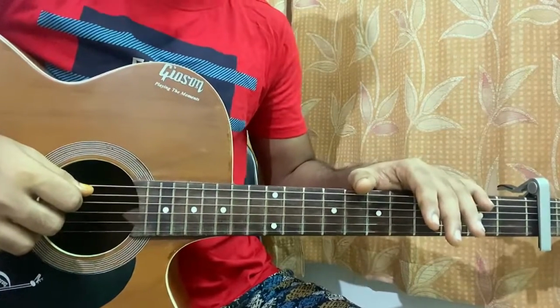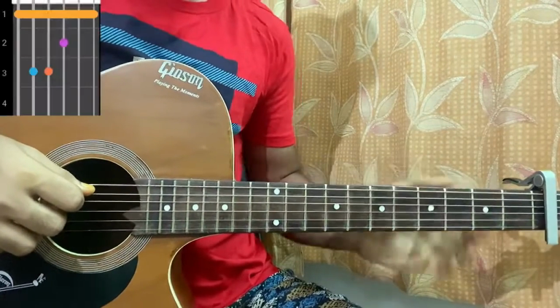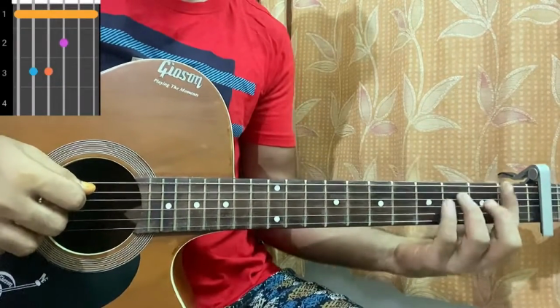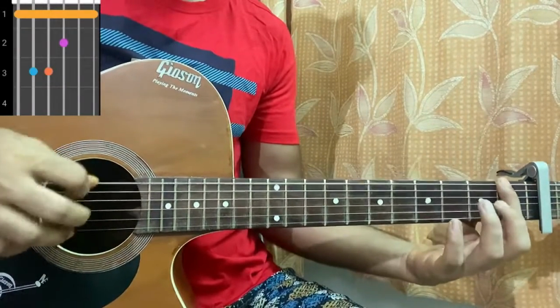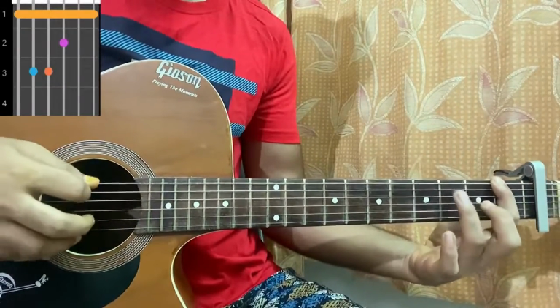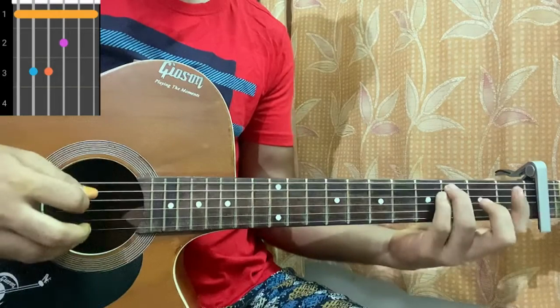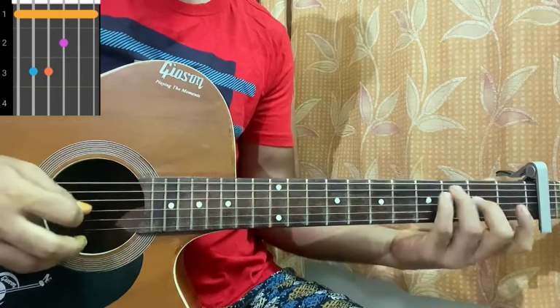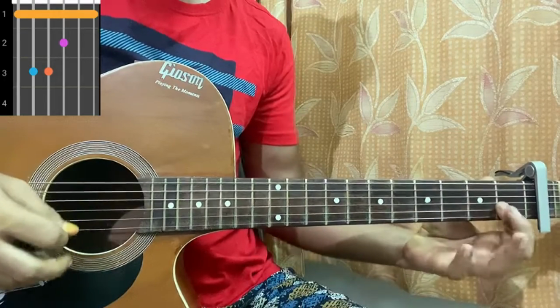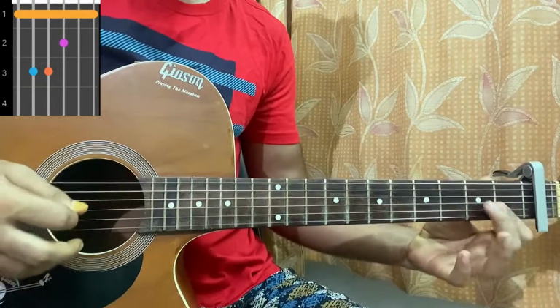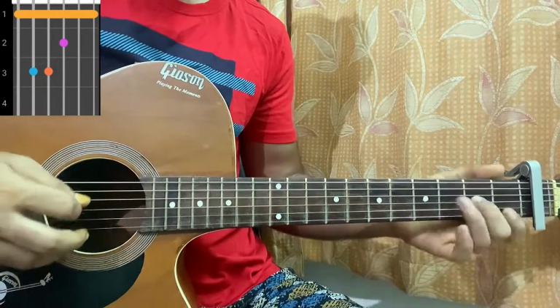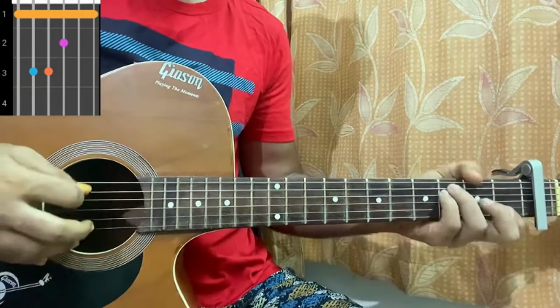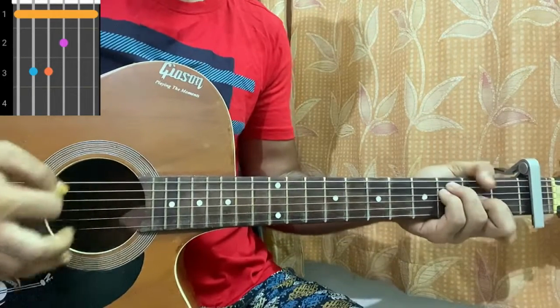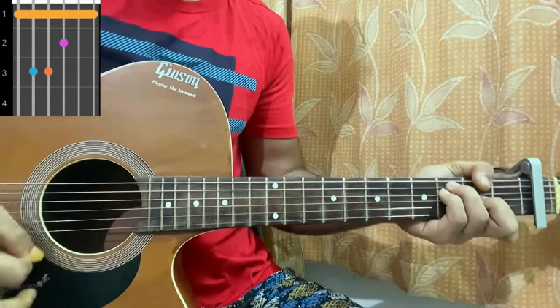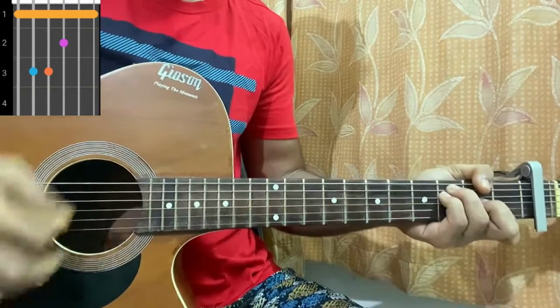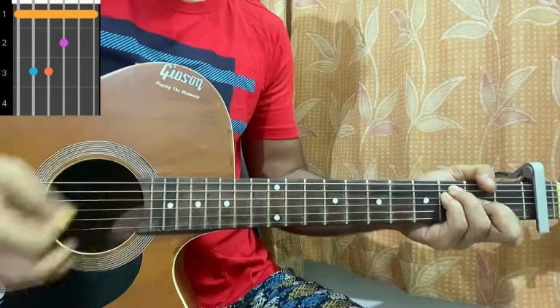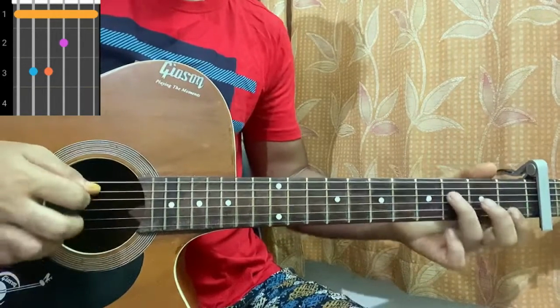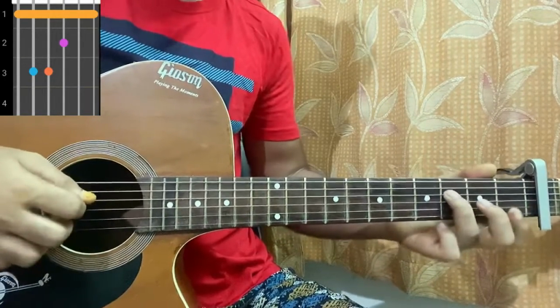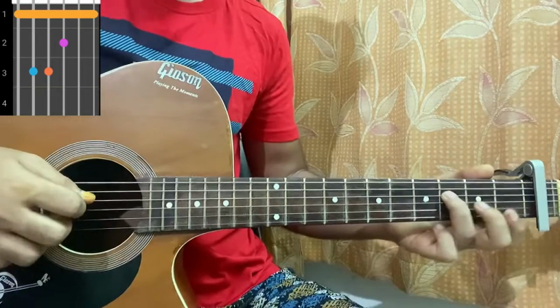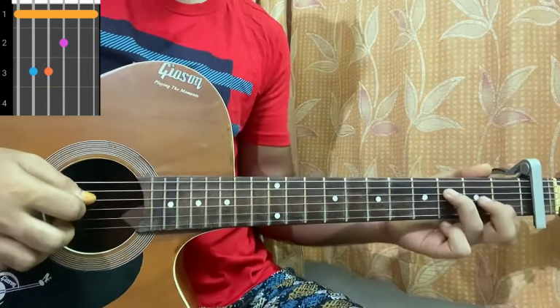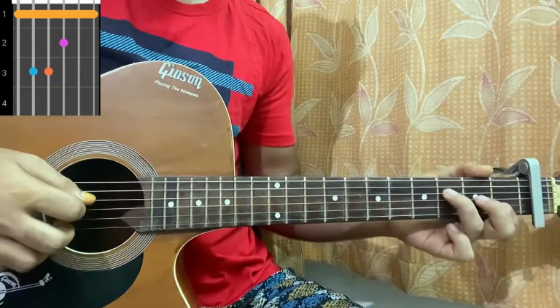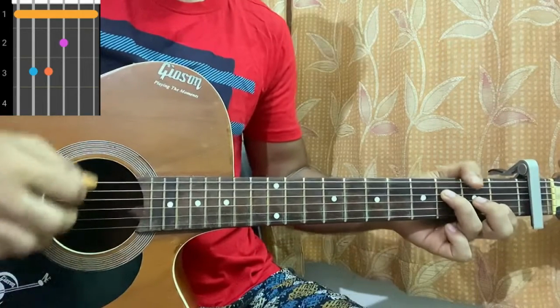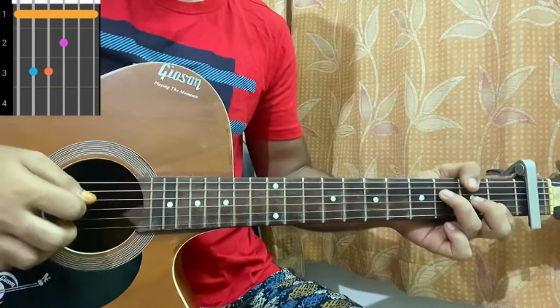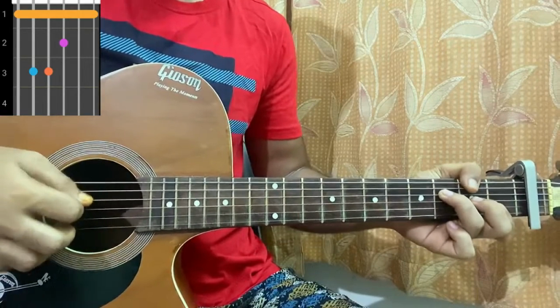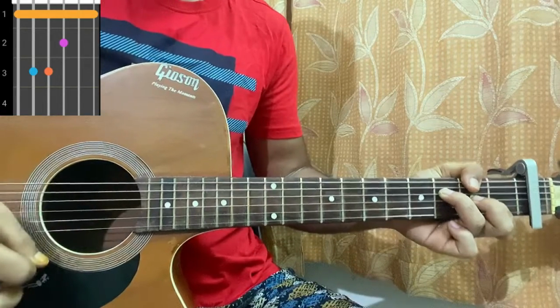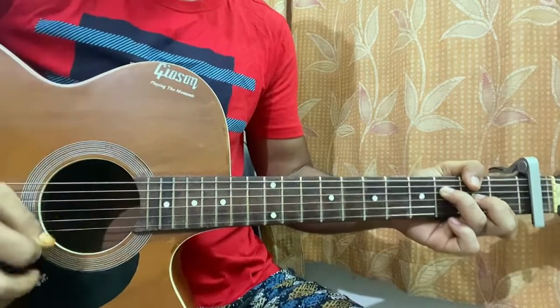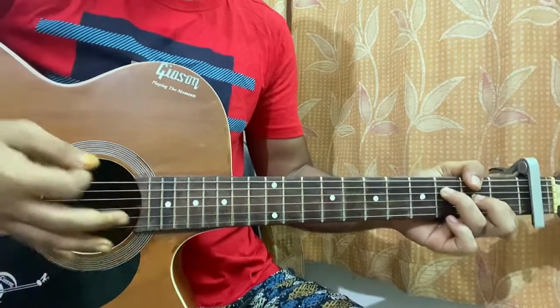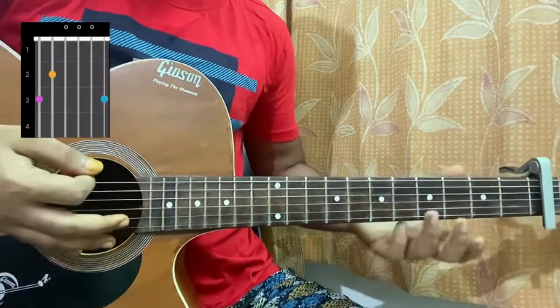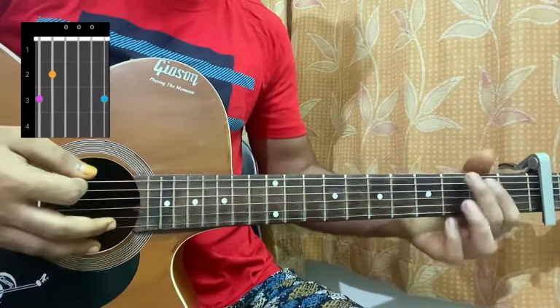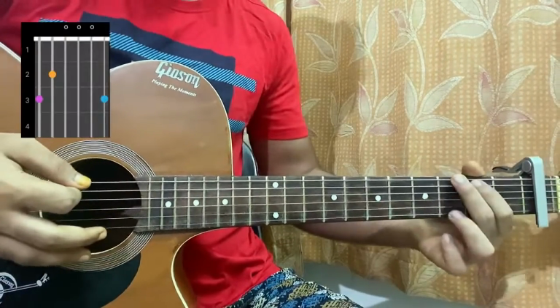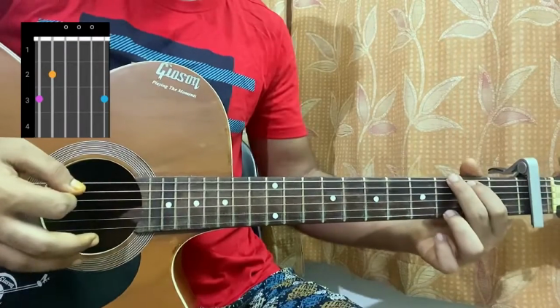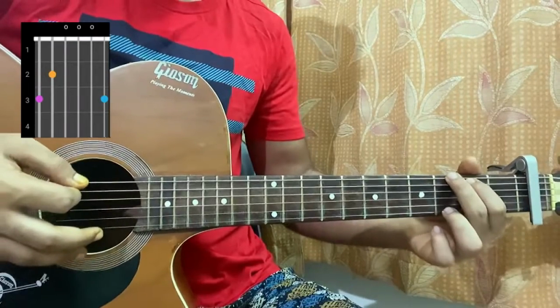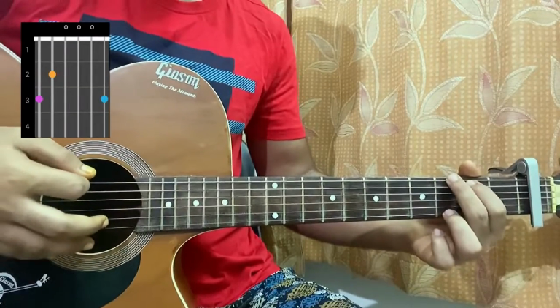So we have the F major chord — I'm playing frets one, three, three, two, one, one. You can also play from the D string to the high E string if you find that easier. Then we have a G major, which is three, two, open, open, open, three.